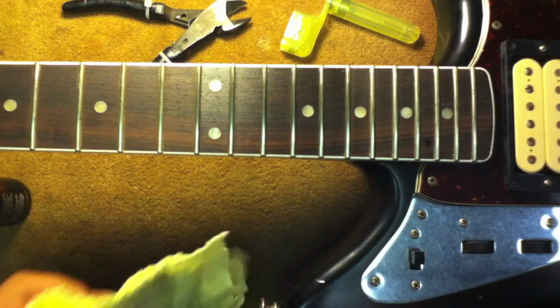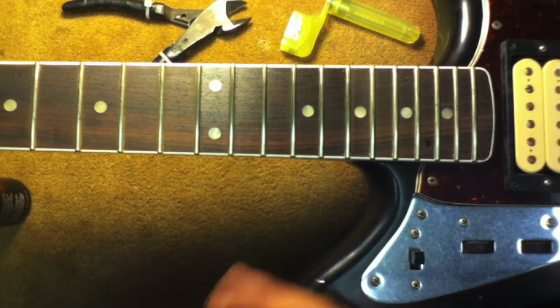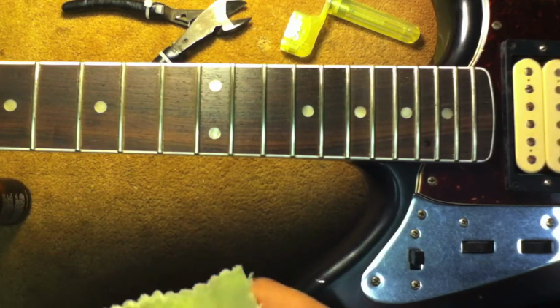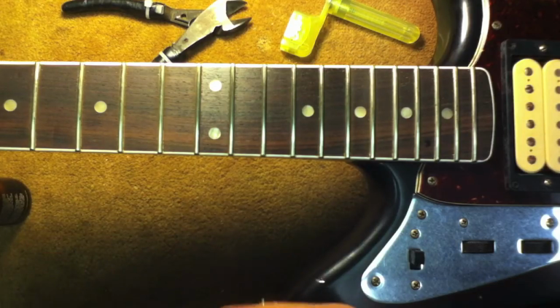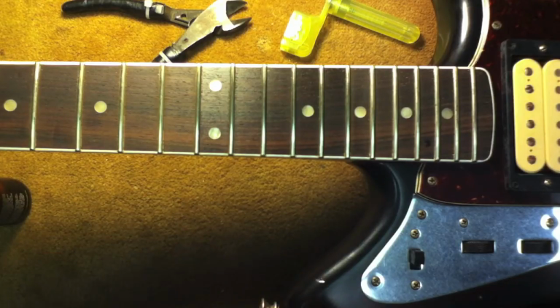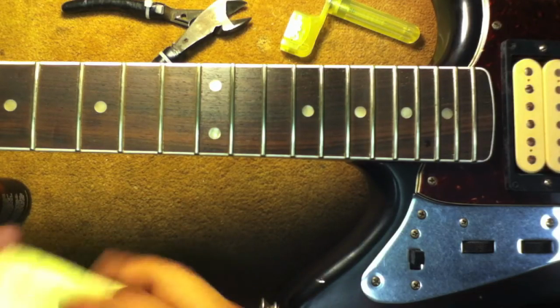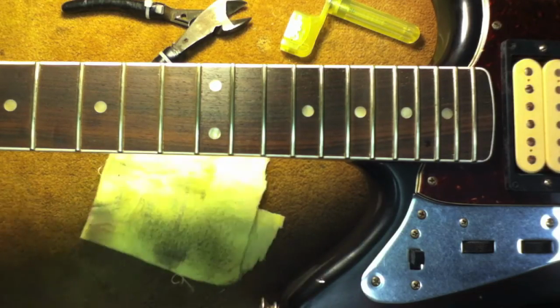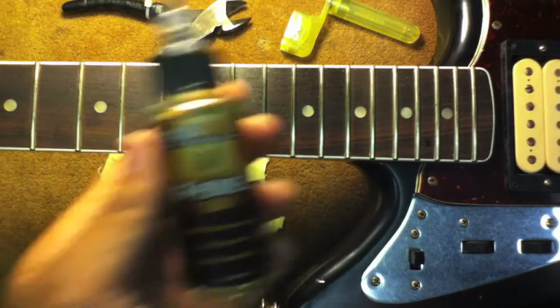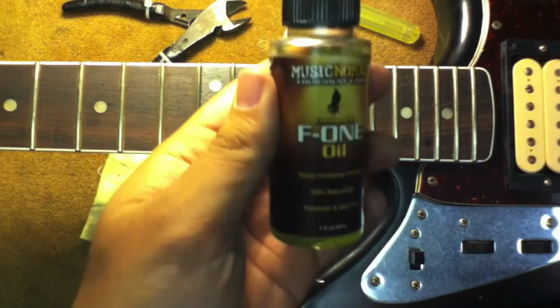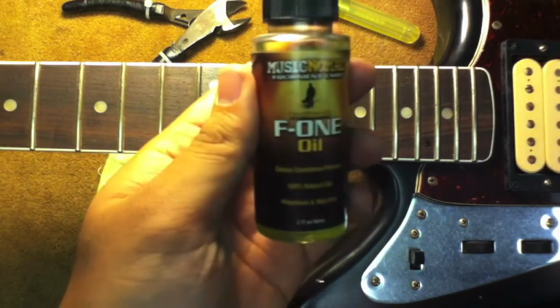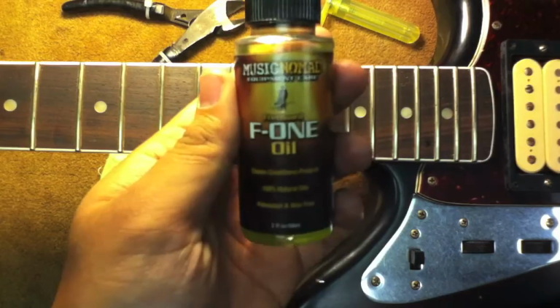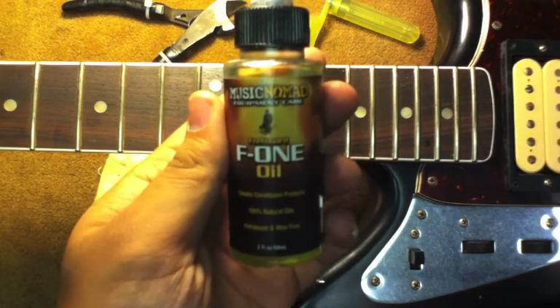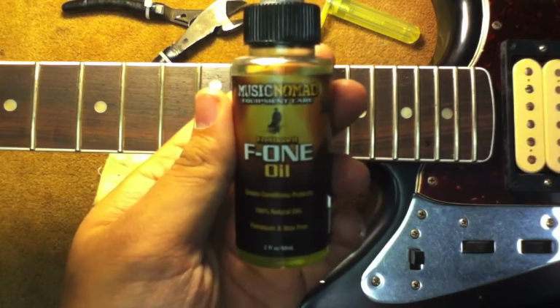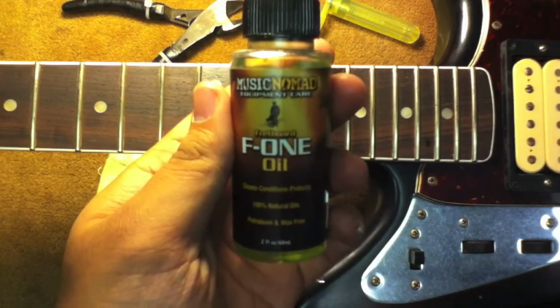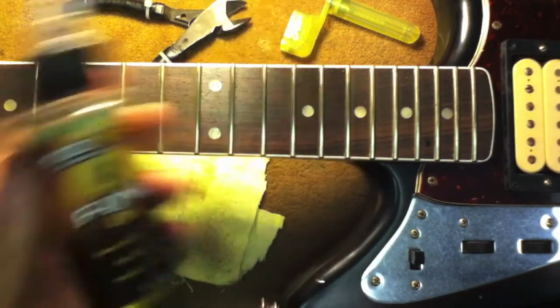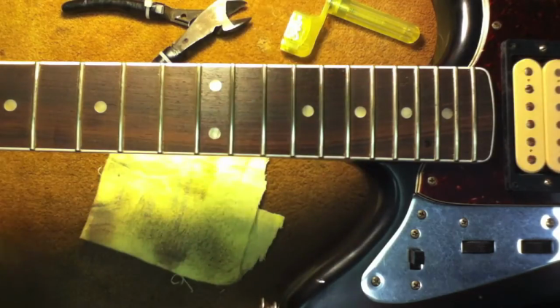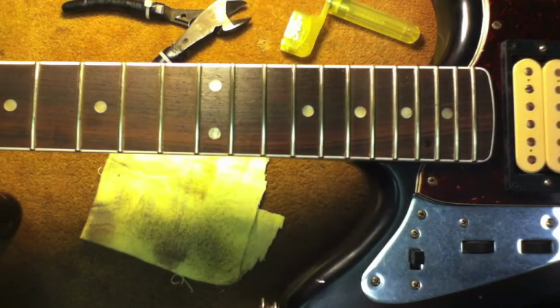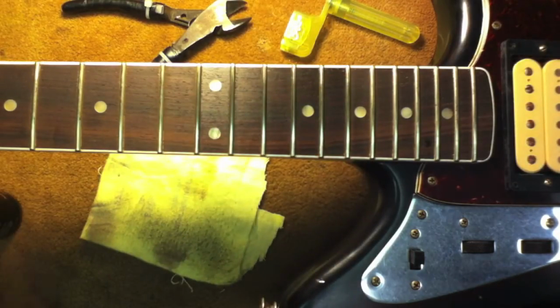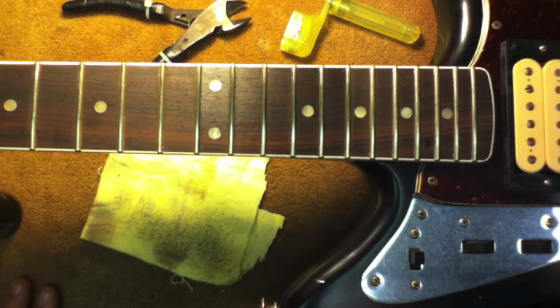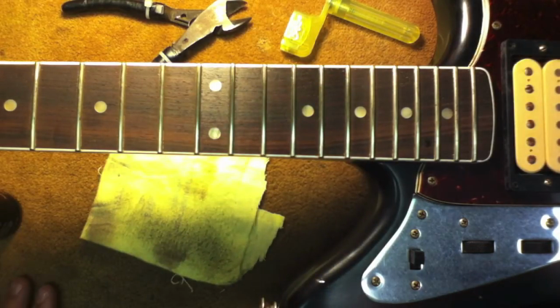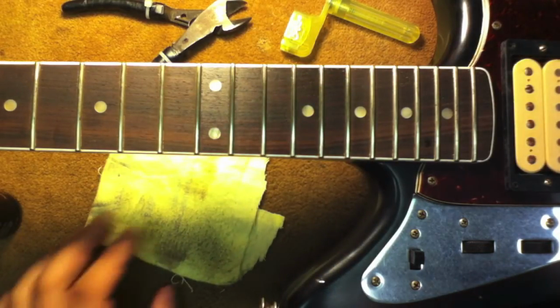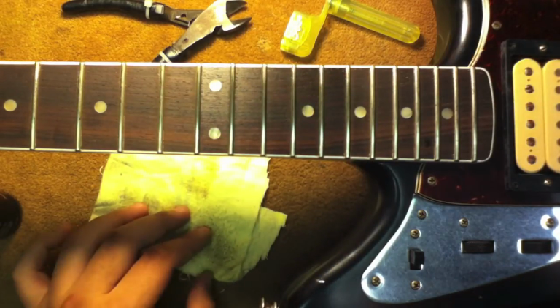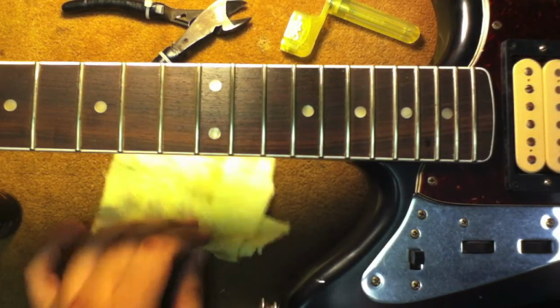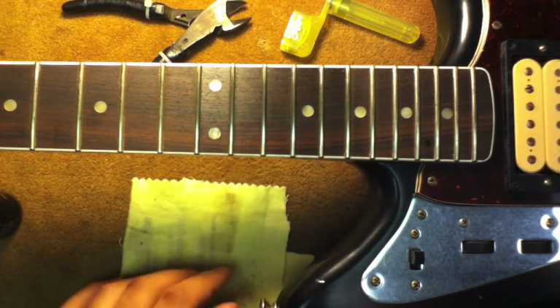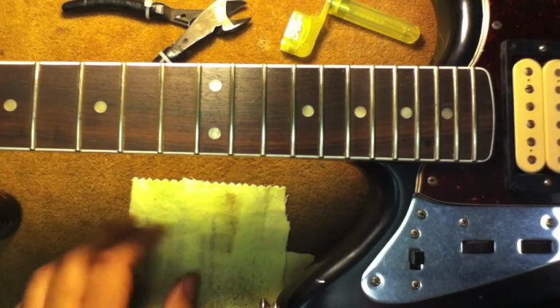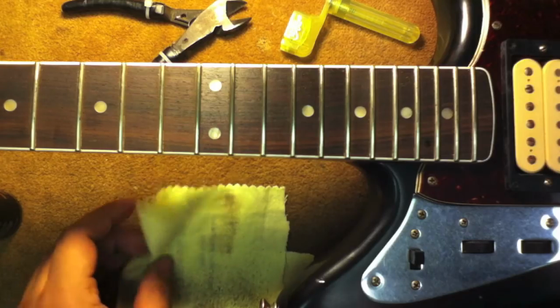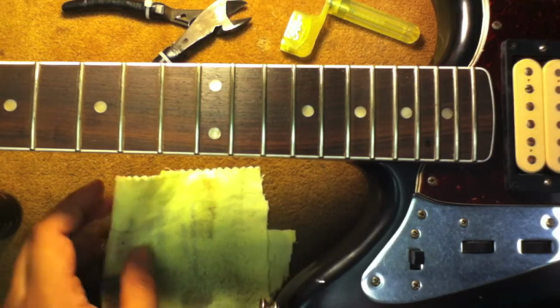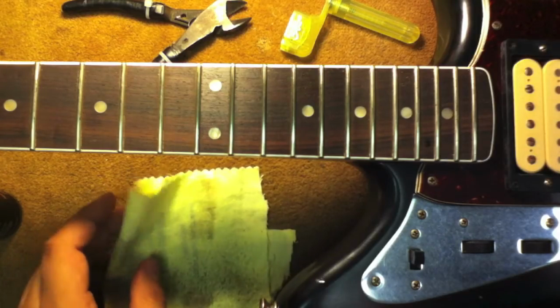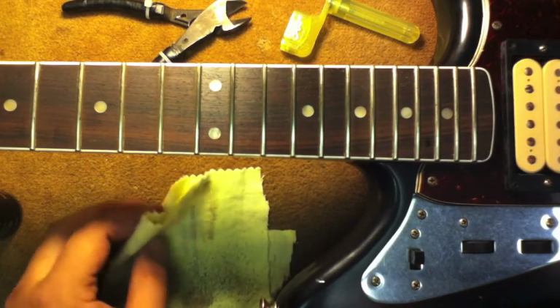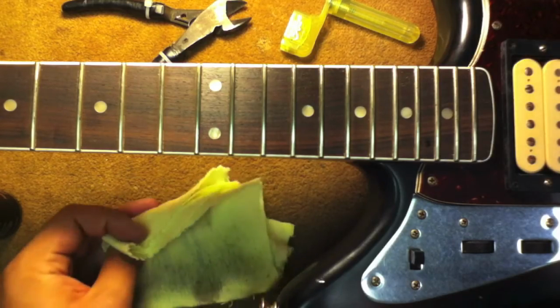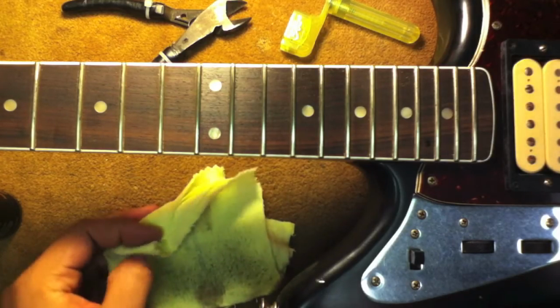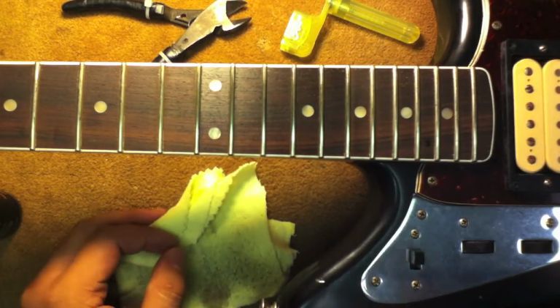So my name is Hiroshi. This product is the Music Nomad F1 Oil, and if you have any questions feel free to give me a call at 591-0999. Have a great day, people.